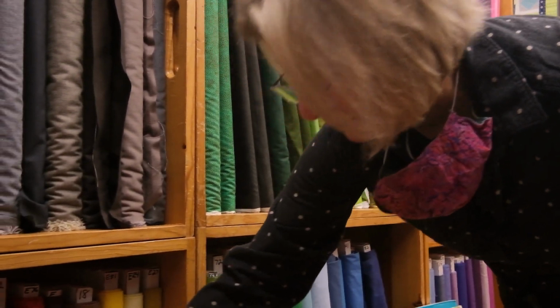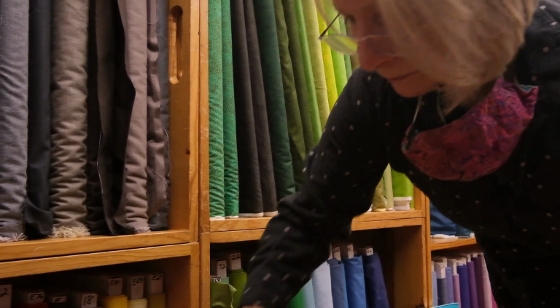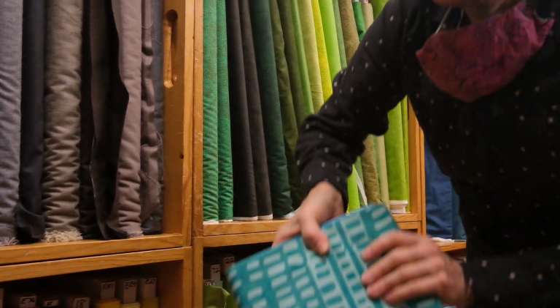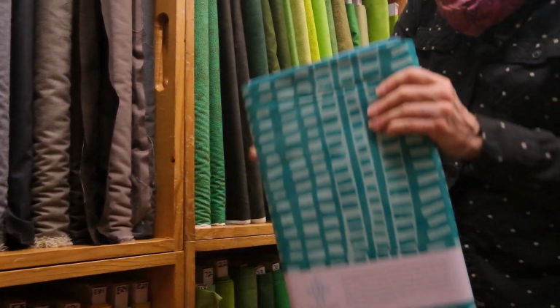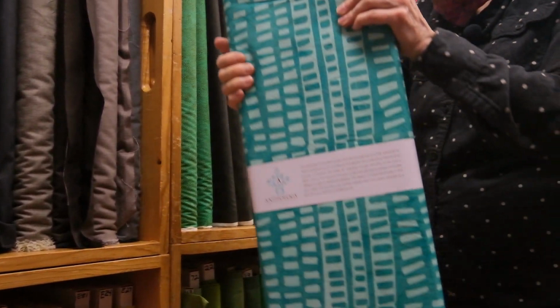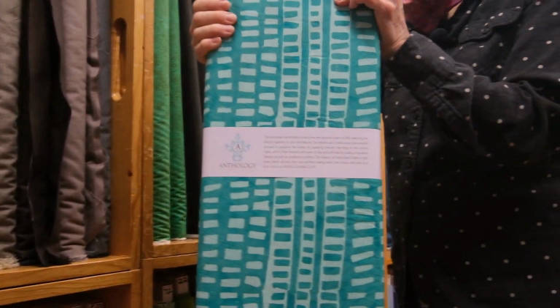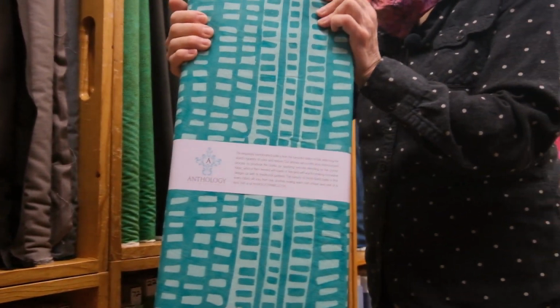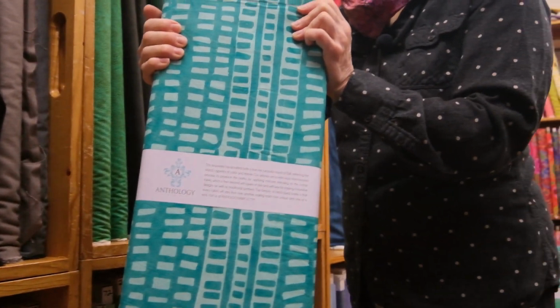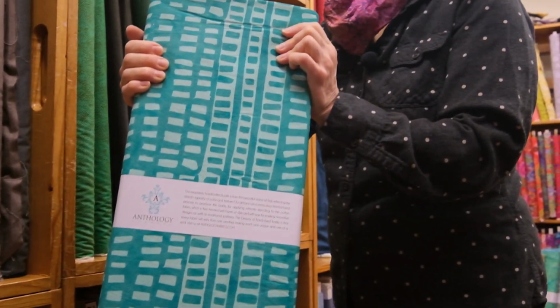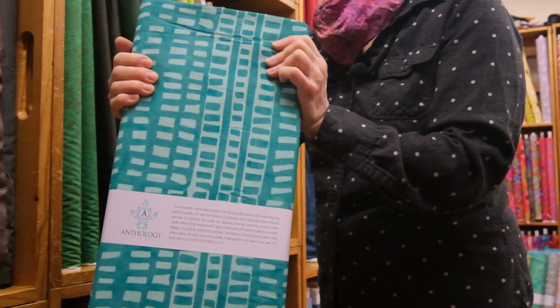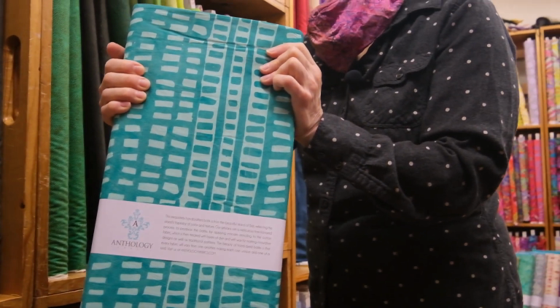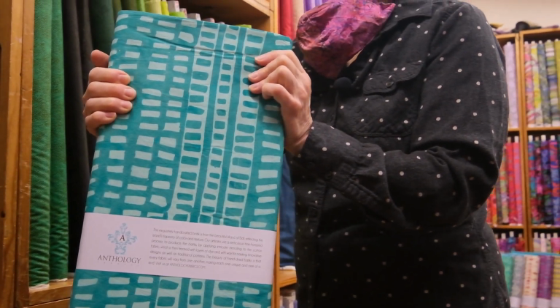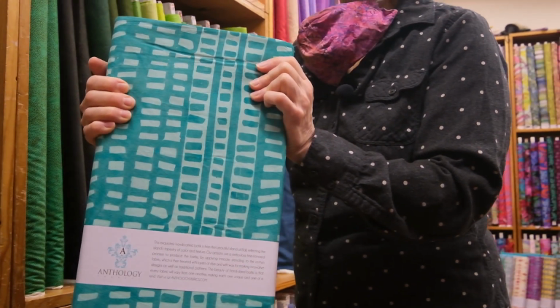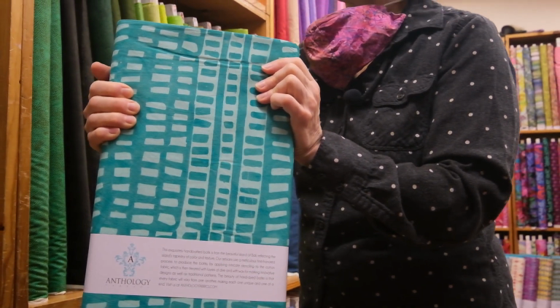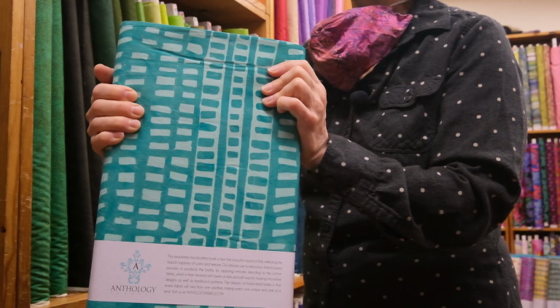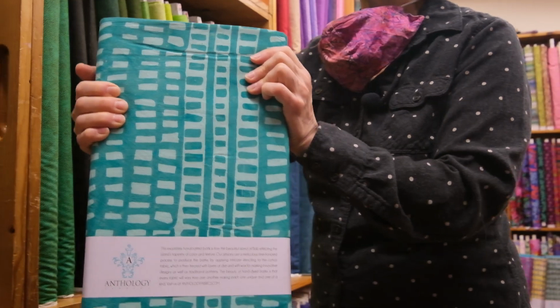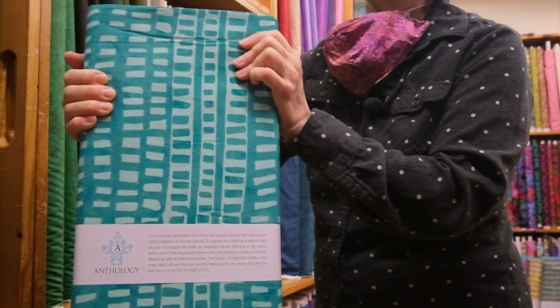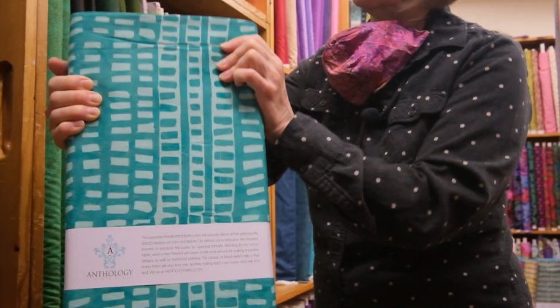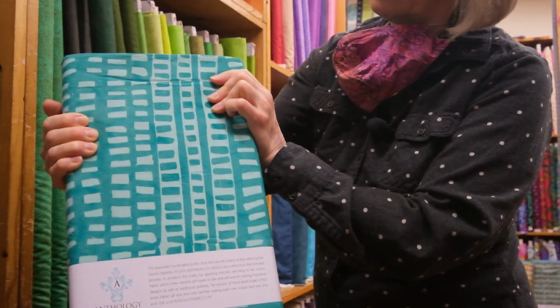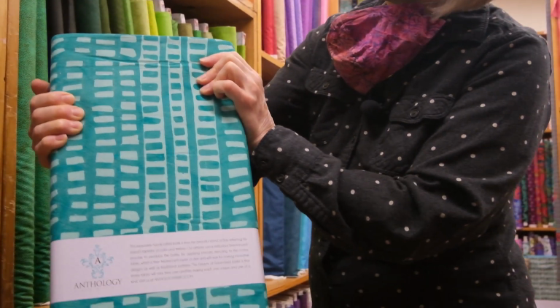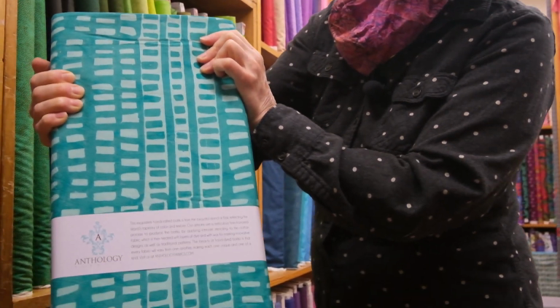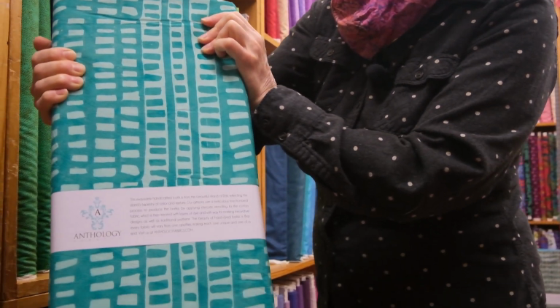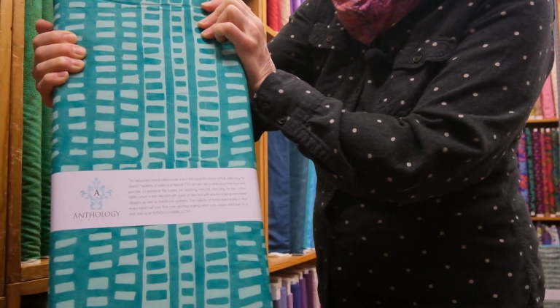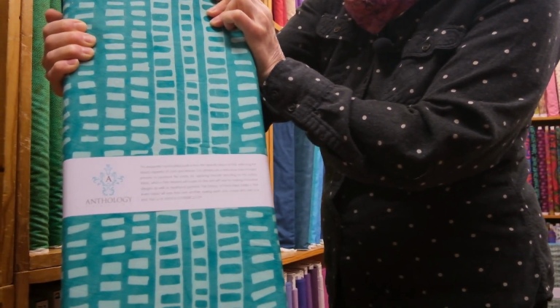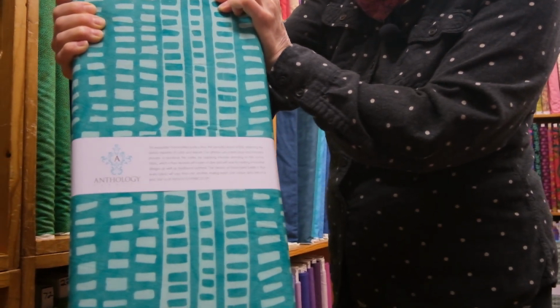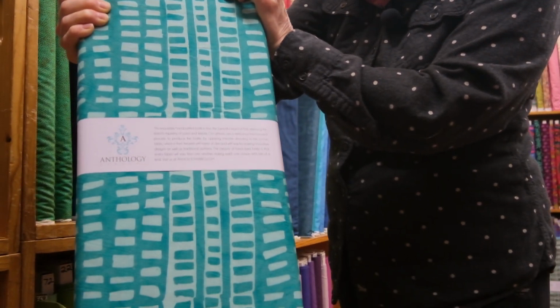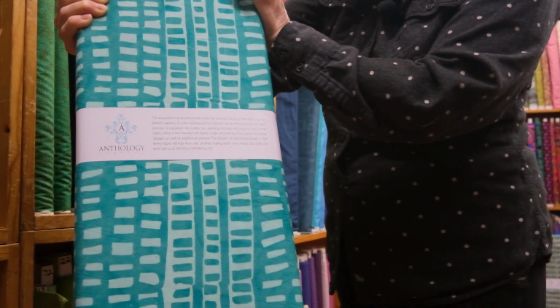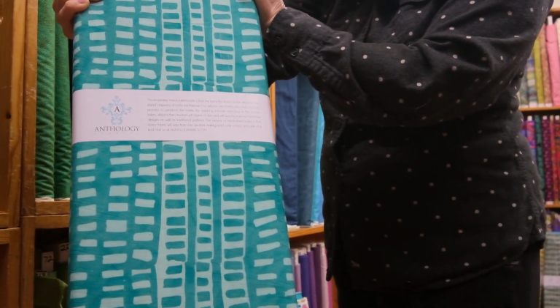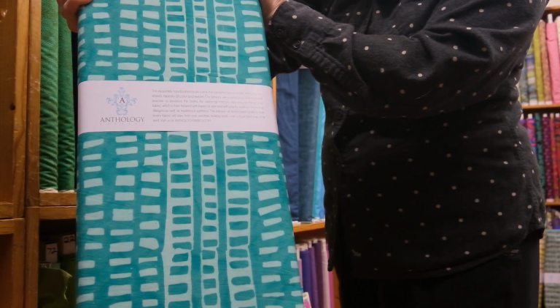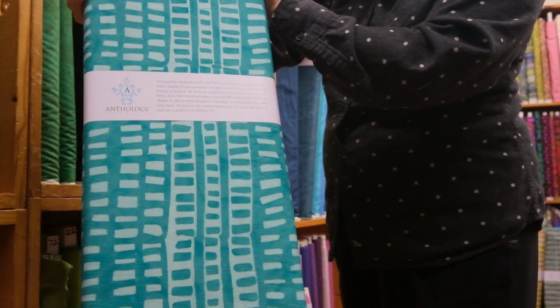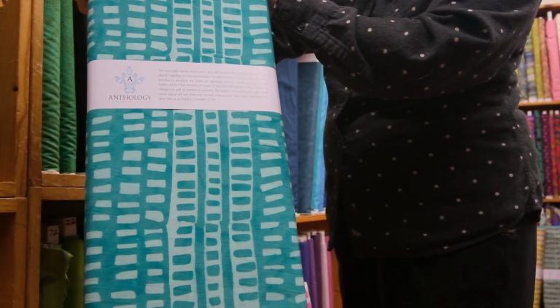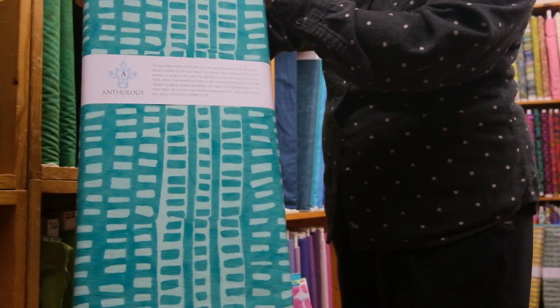And finally in this box, we have South Beach. So this is a turquoise with a light turquoise — just really splendid color.